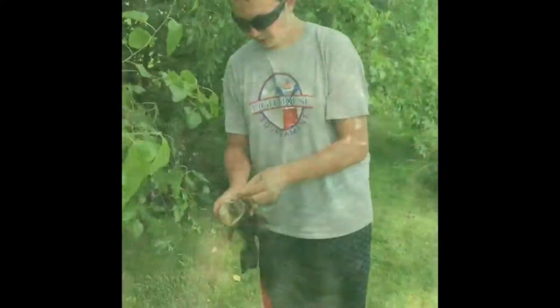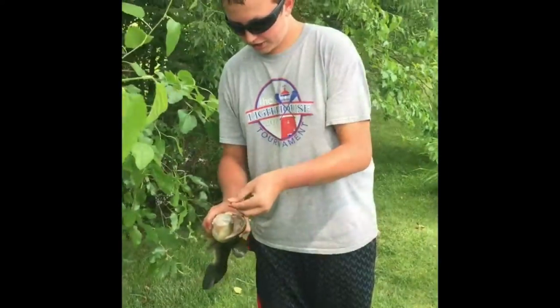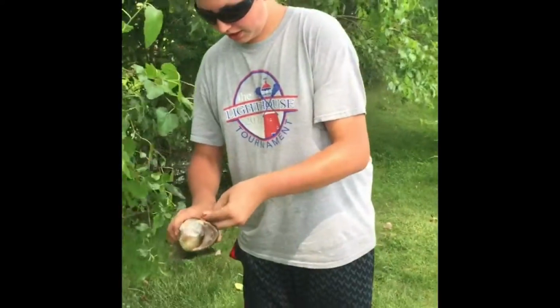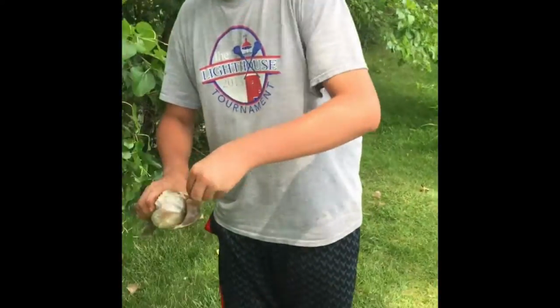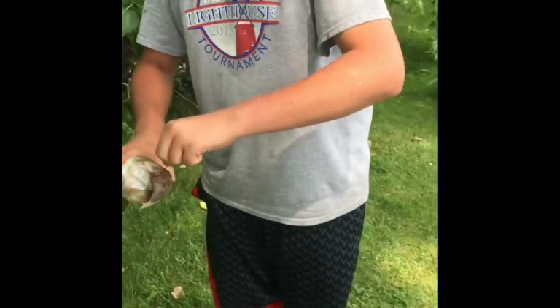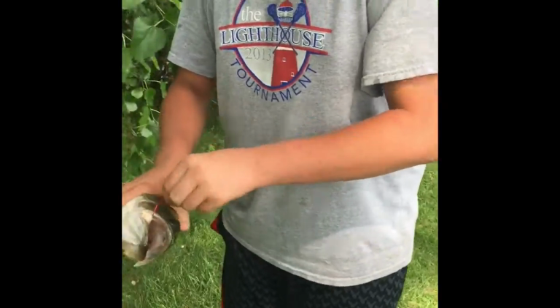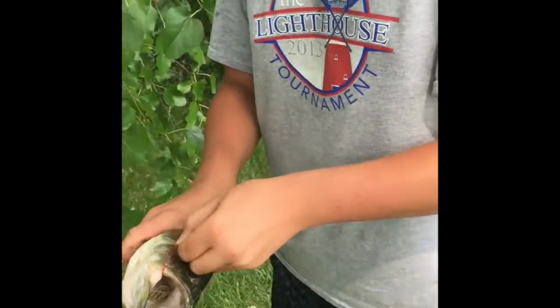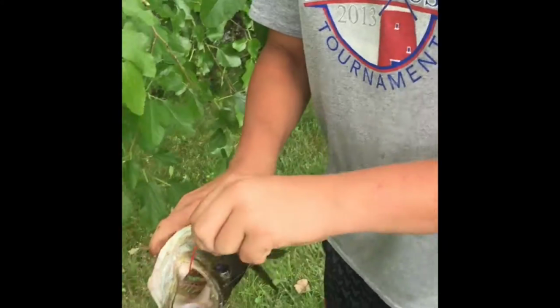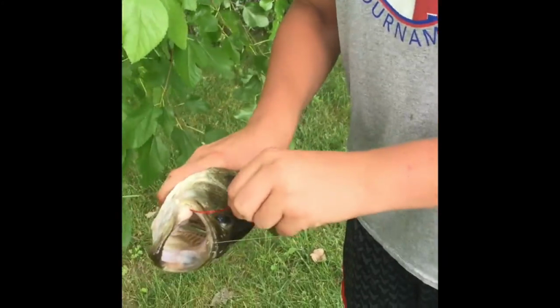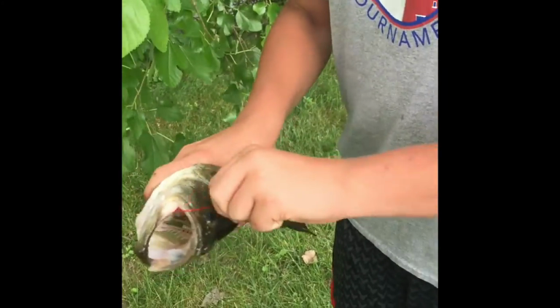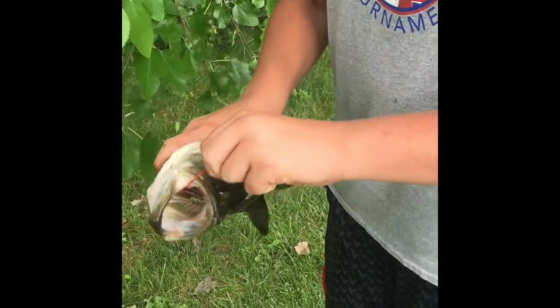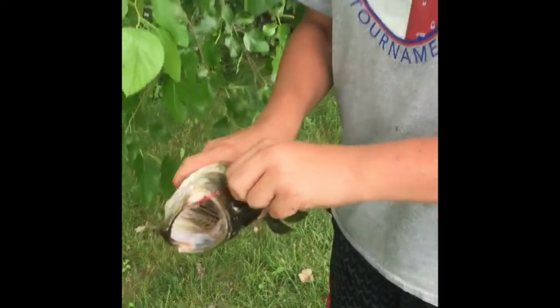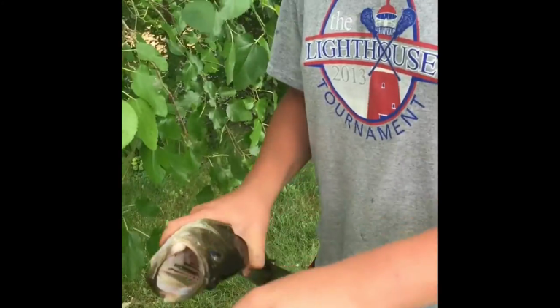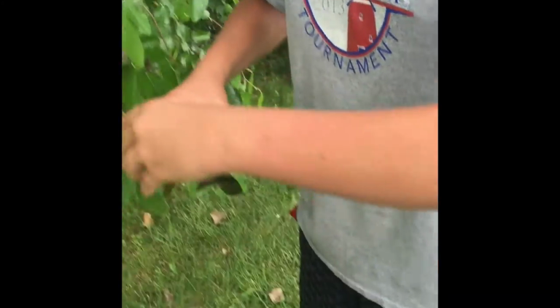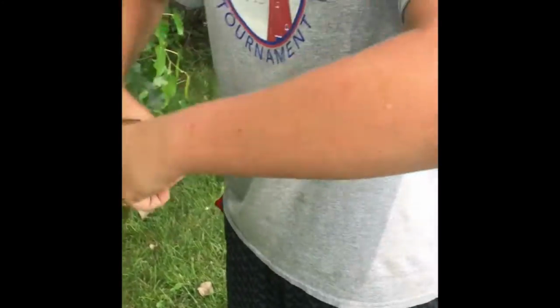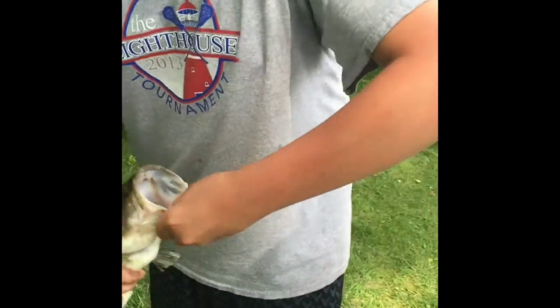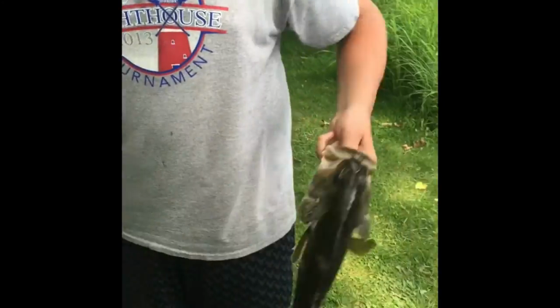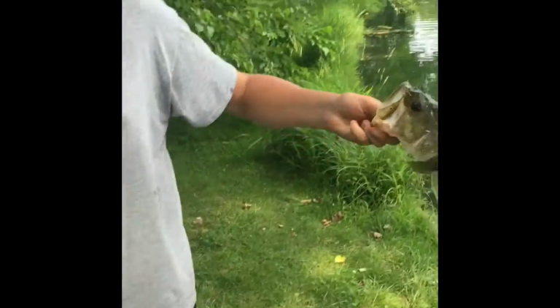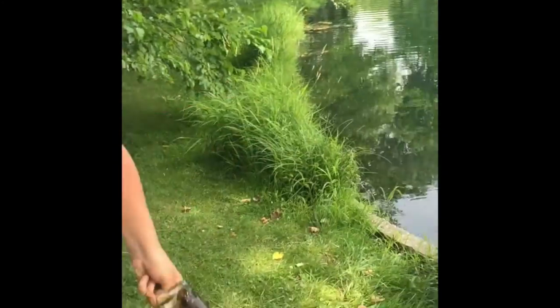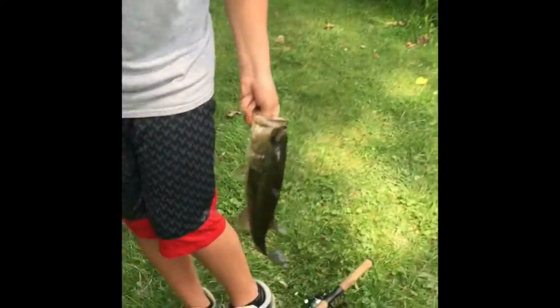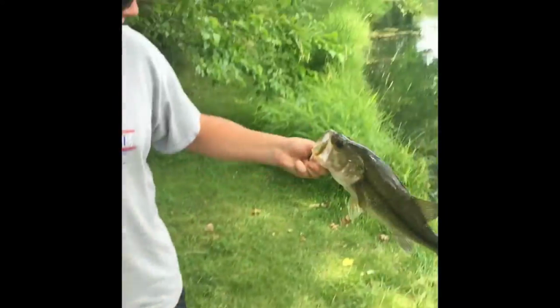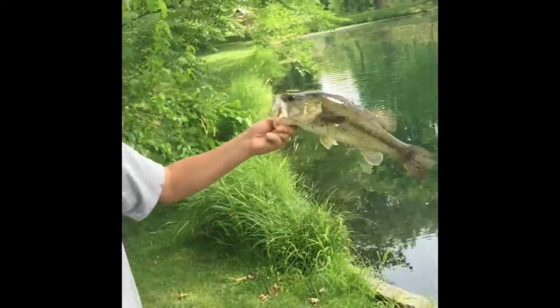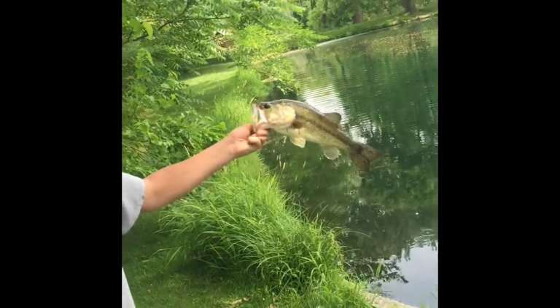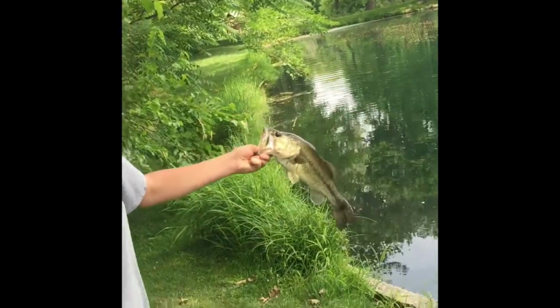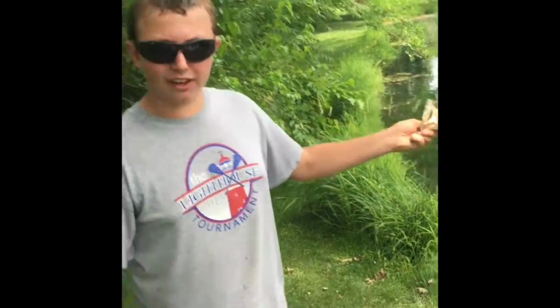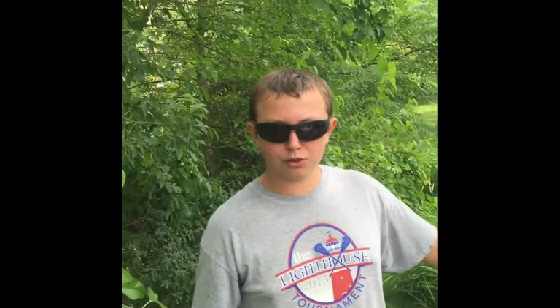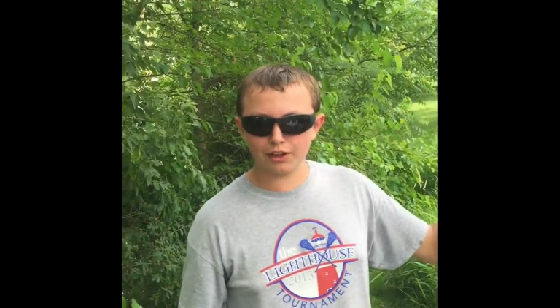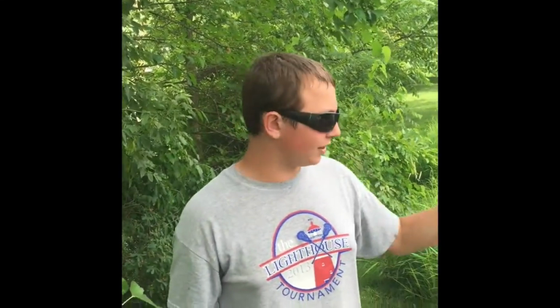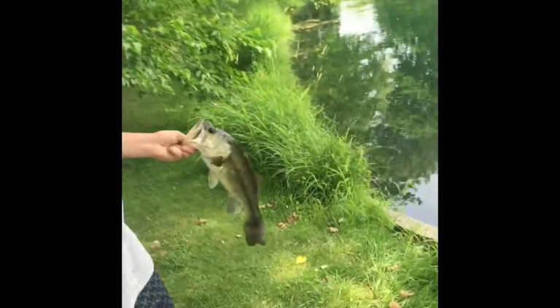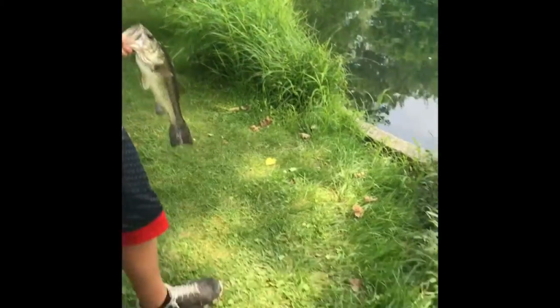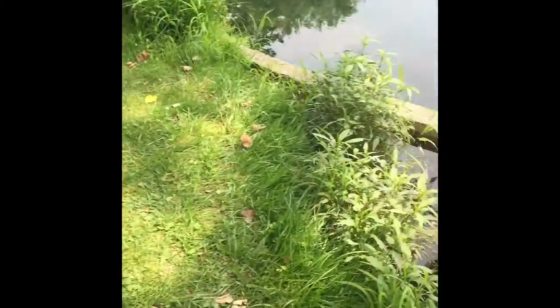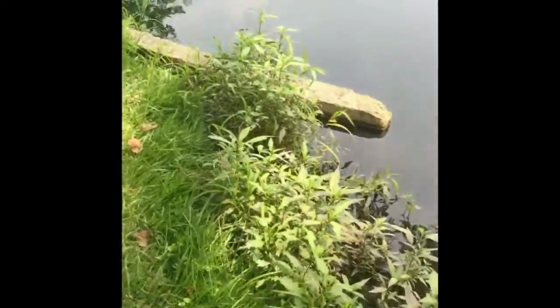Here we go guys, just got another bass. Brendan's going for the next one. This bass I've been trying to get for a while — it's just been right here and it never bit on anything. Threw a bluegill in there and got it. Hopefully we'll get some more.